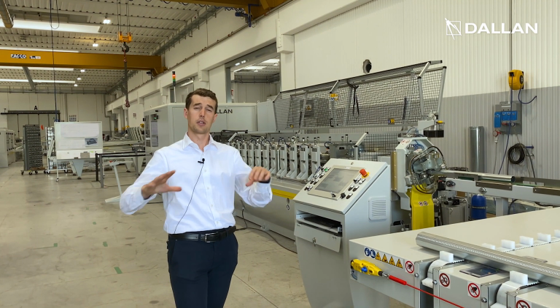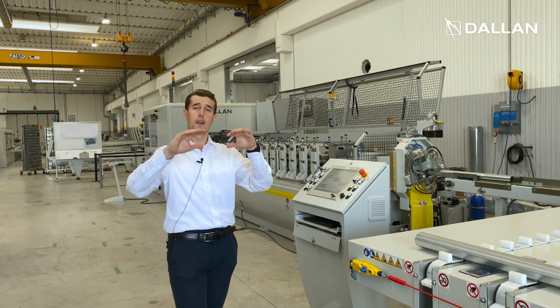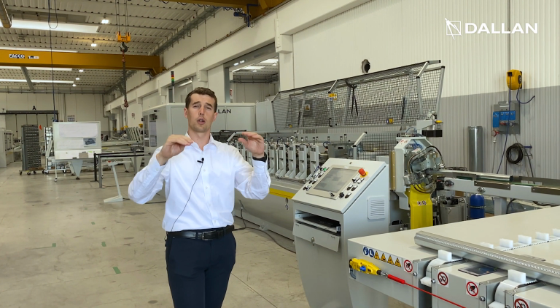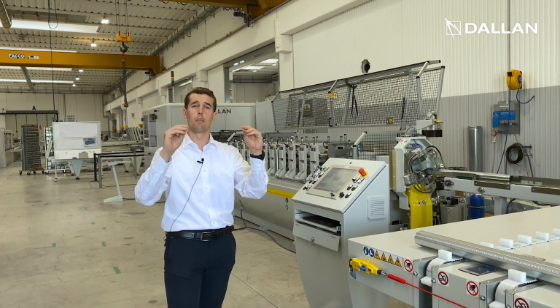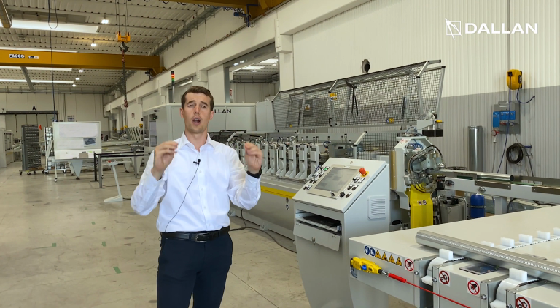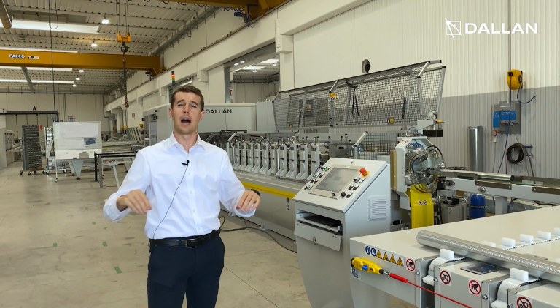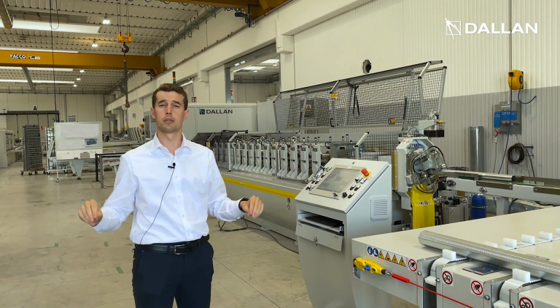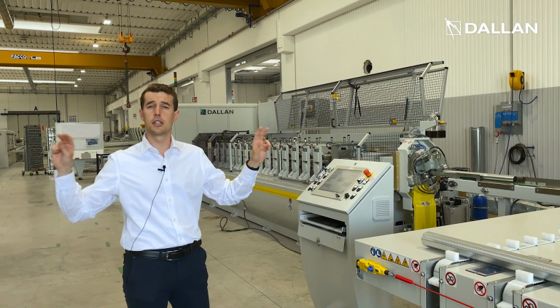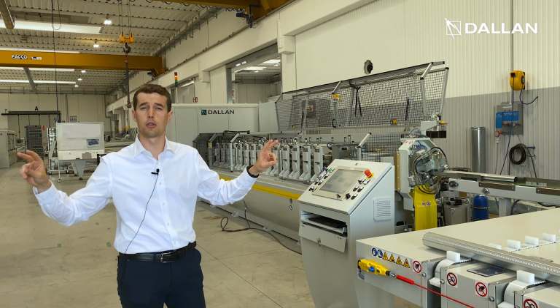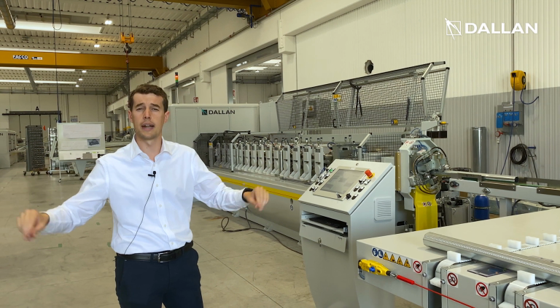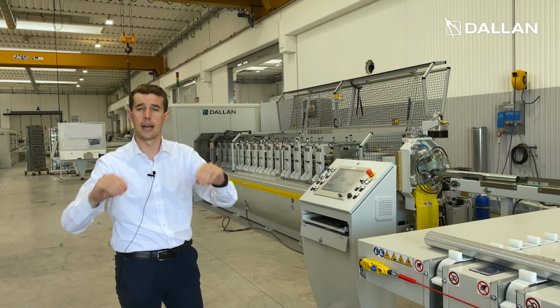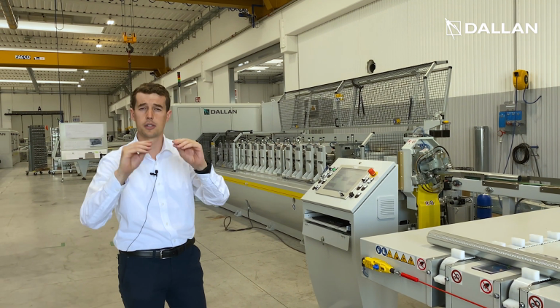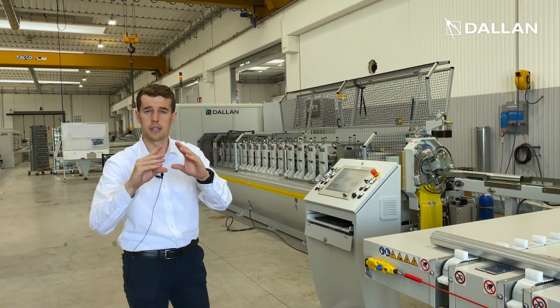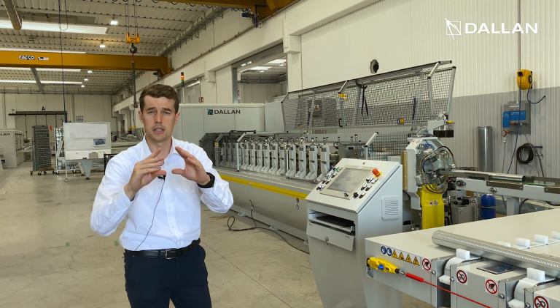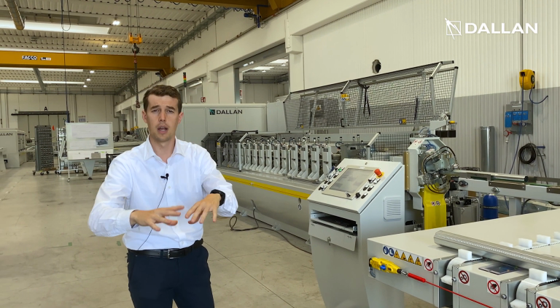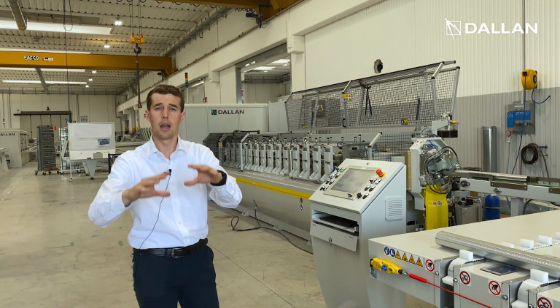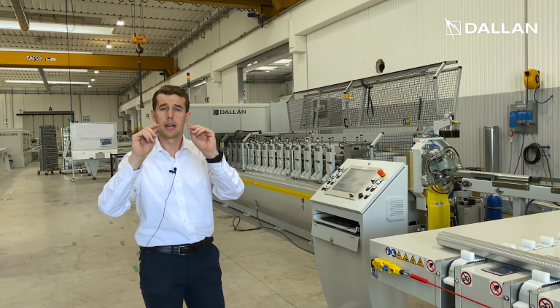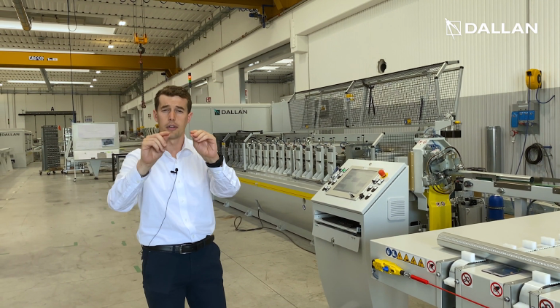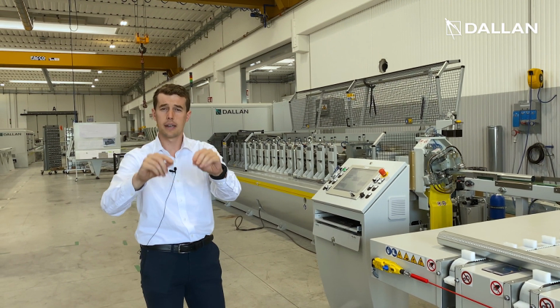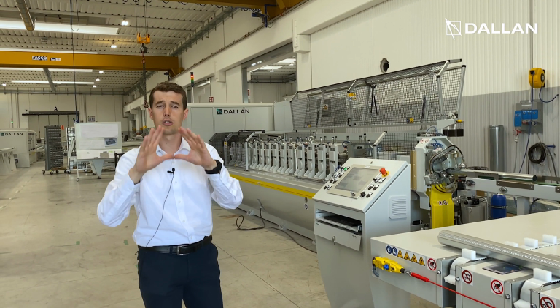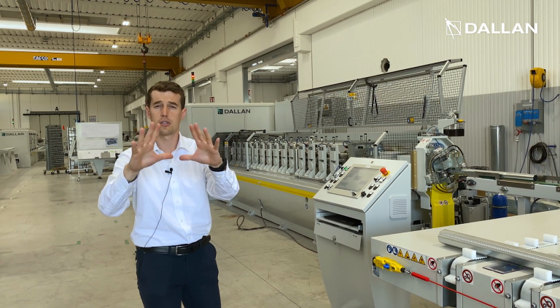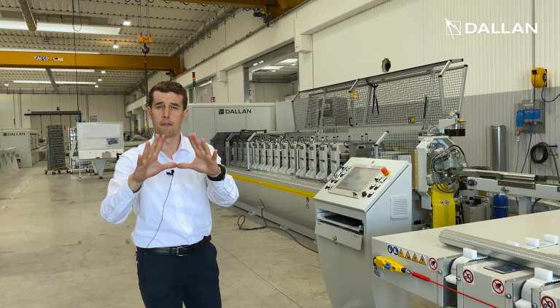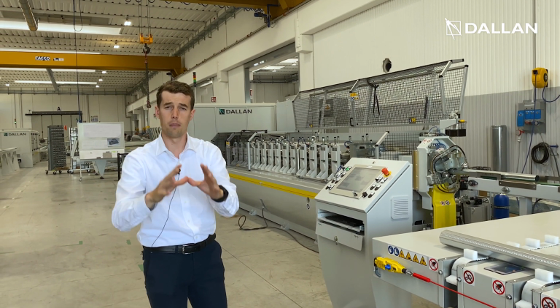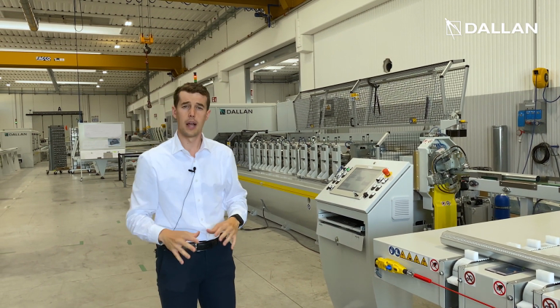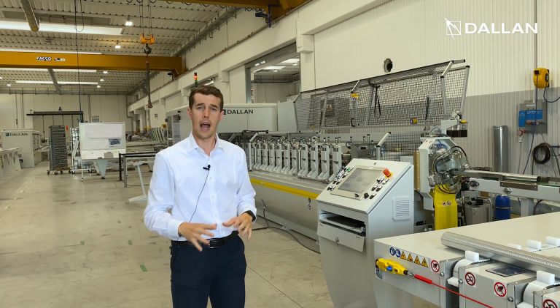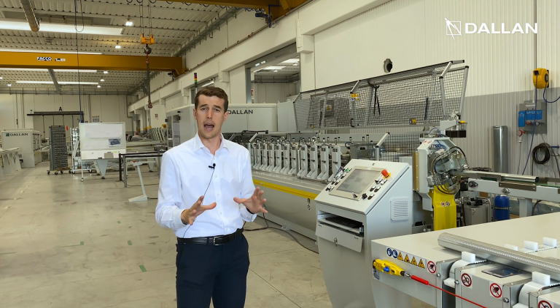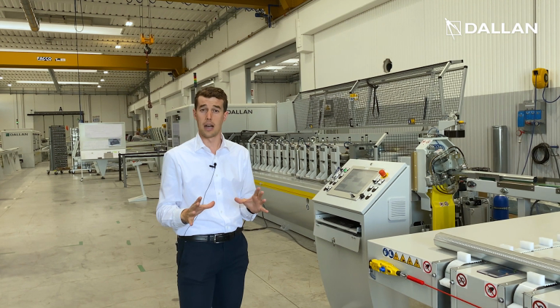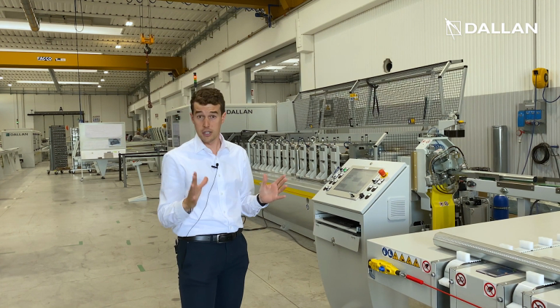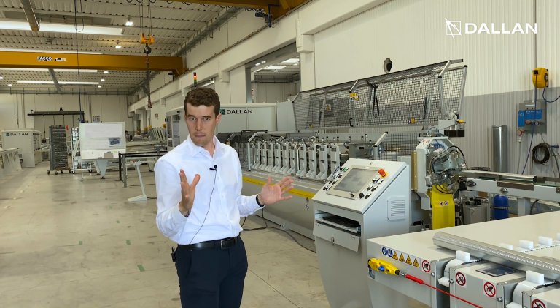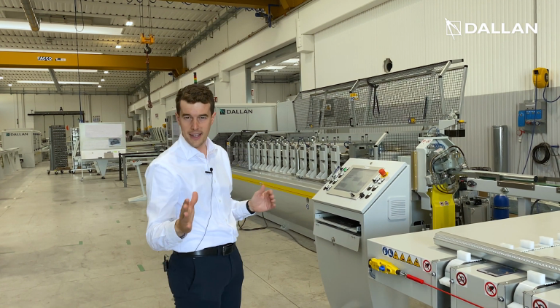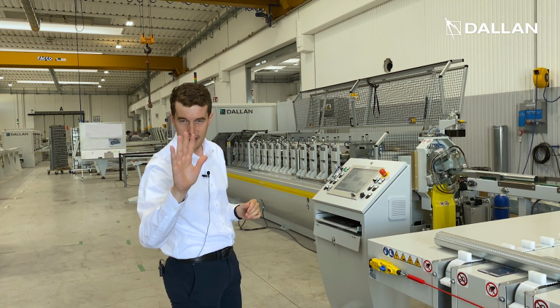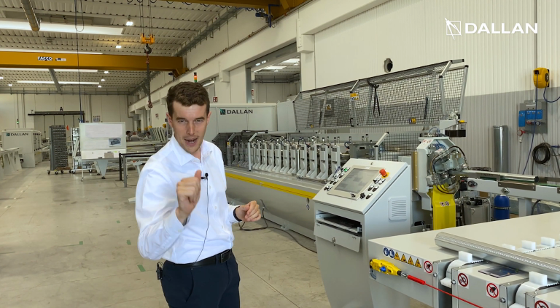So if you want to know more about these two lines and this unique system, click on the link, subscribe to the forum, and we'll see you on Monday. Bye!